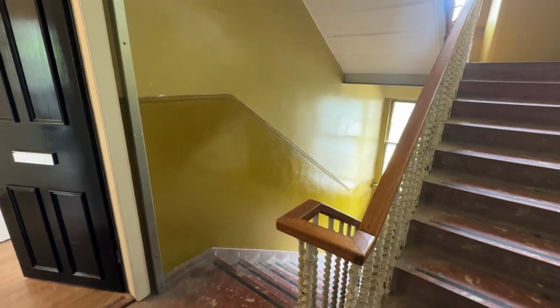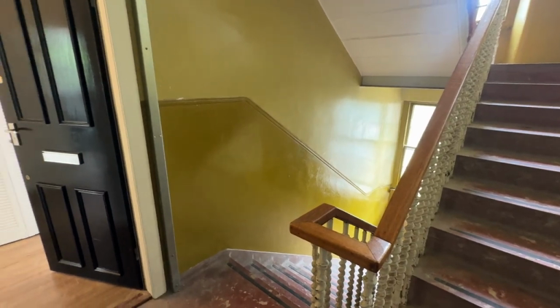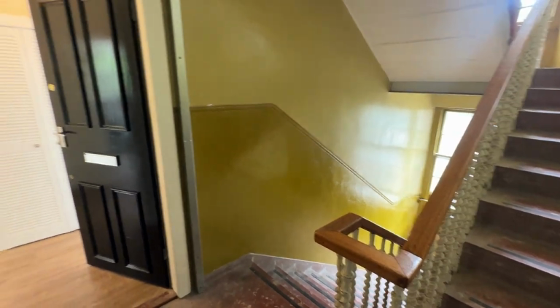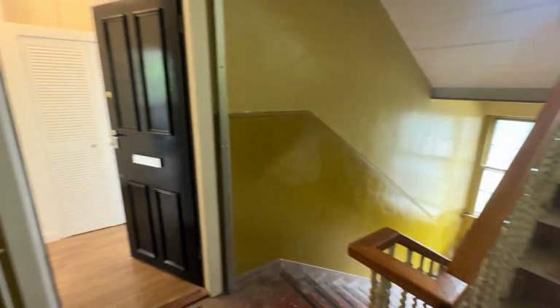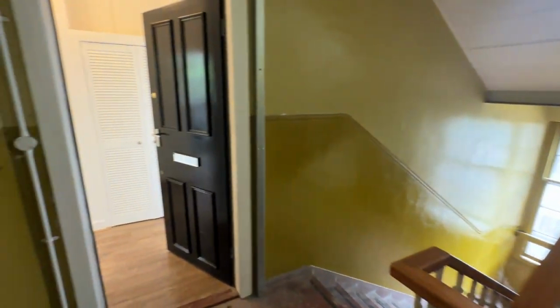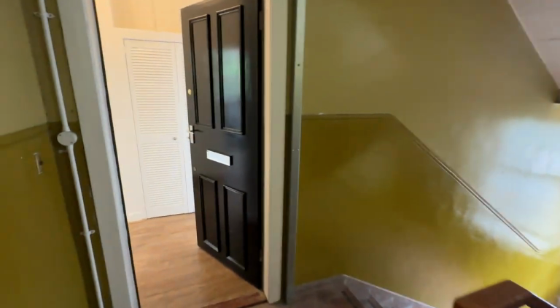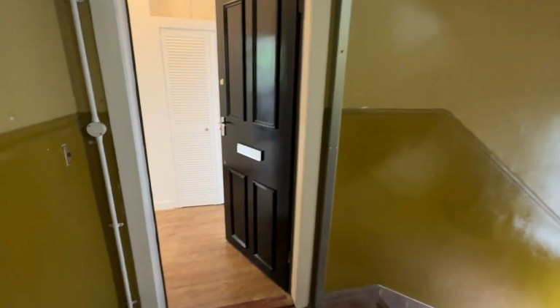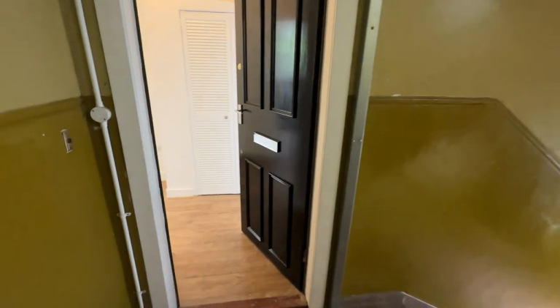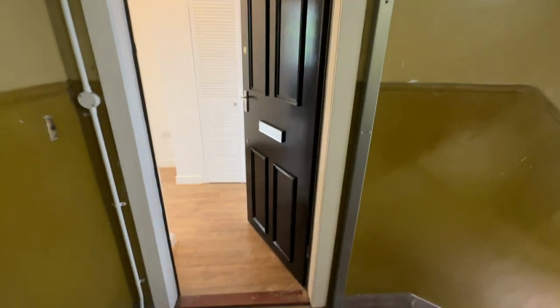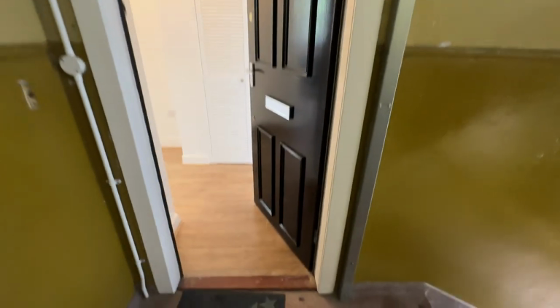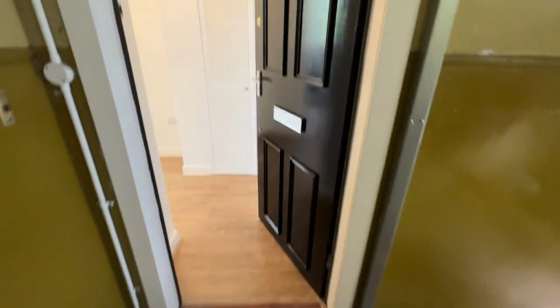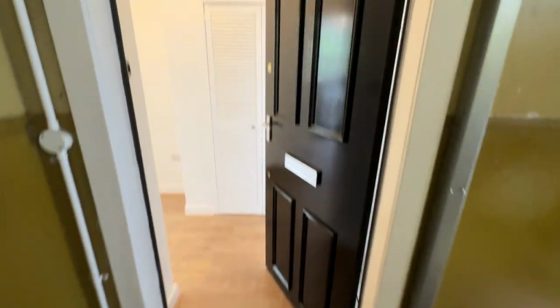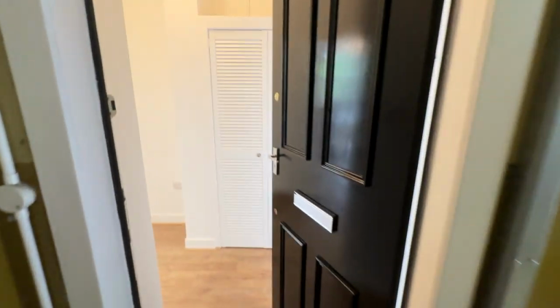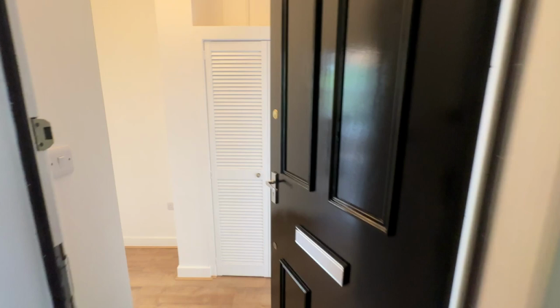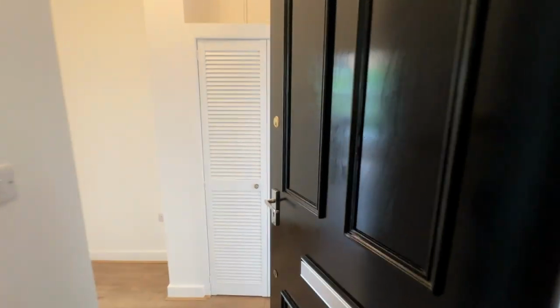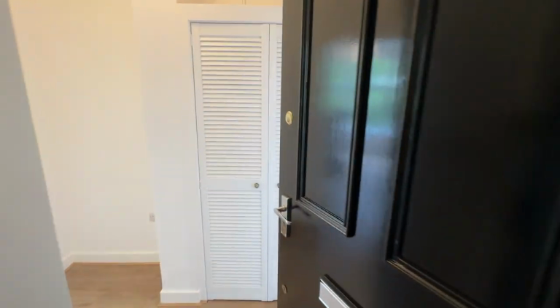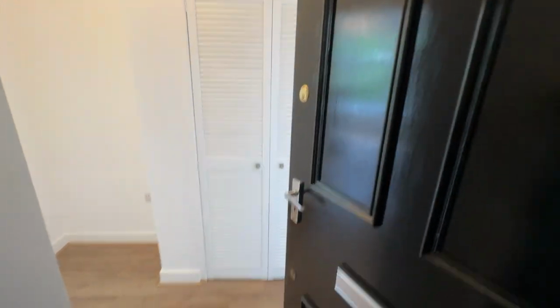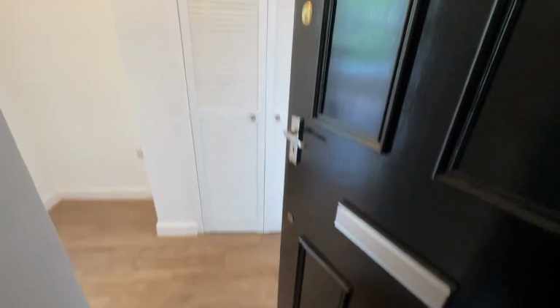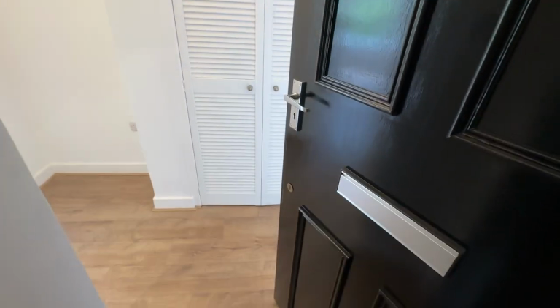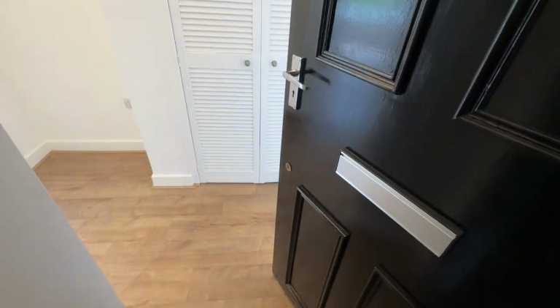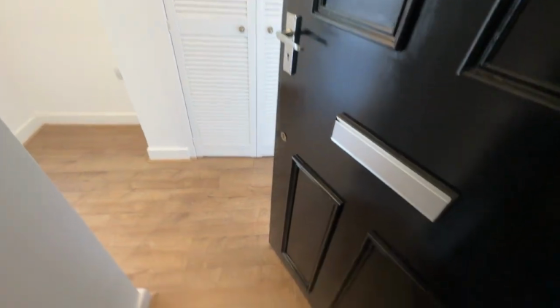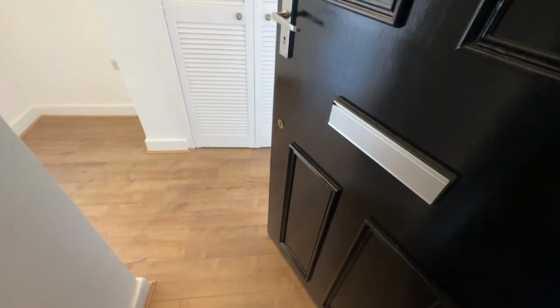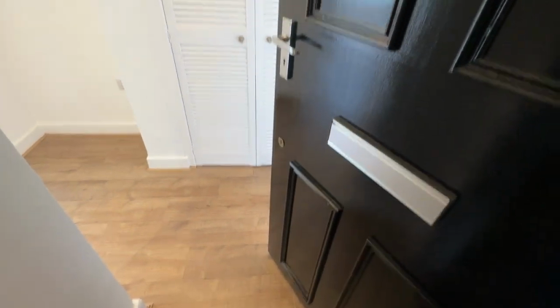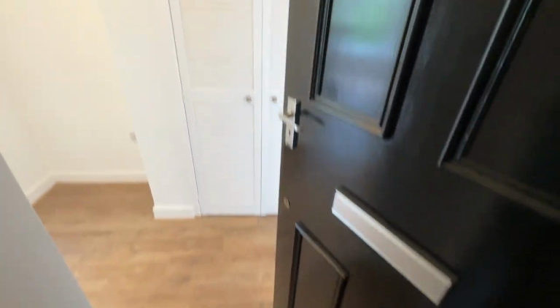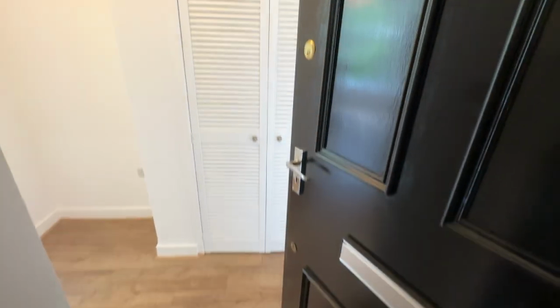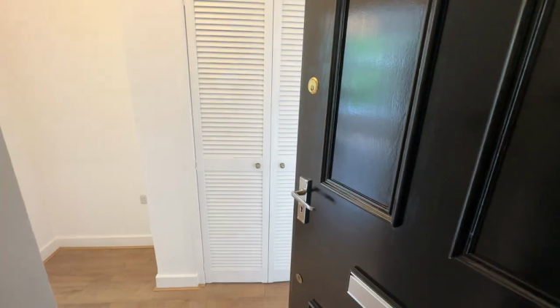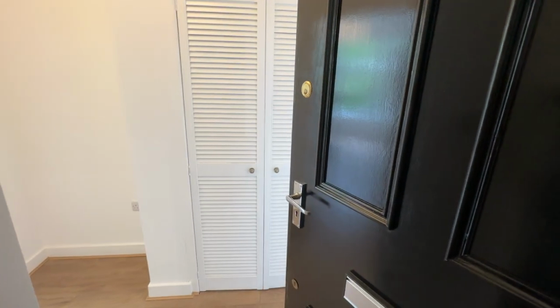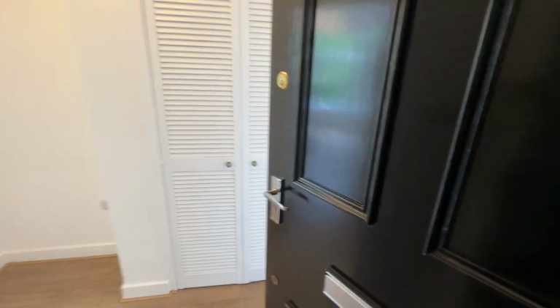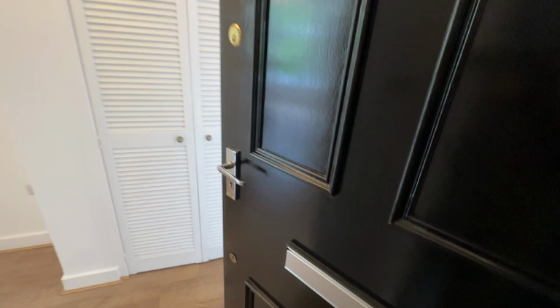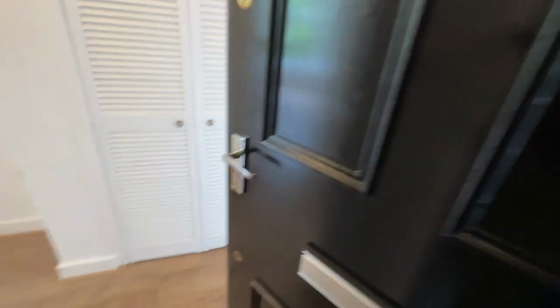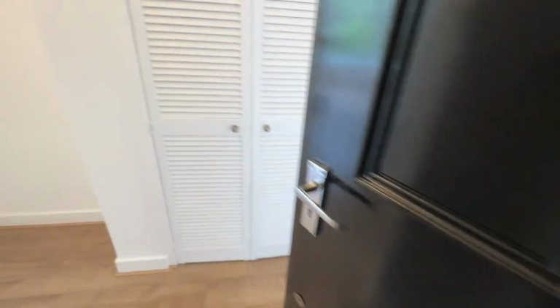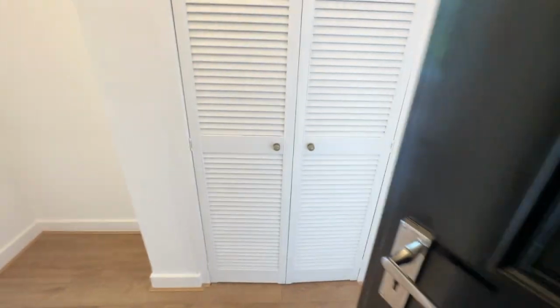Welcome to number 43 Mathering Court. It's a first floor one bedroom tenement flat. At the time of shooting this video it's been fully refurbished — you've got a new front door there.